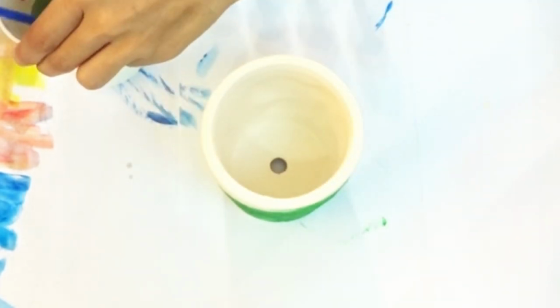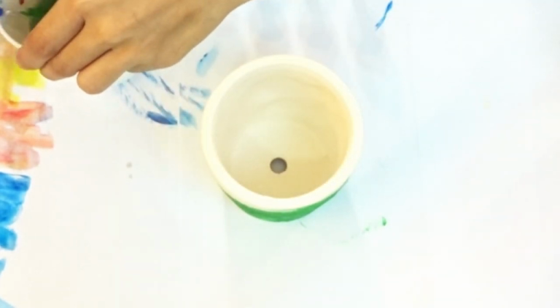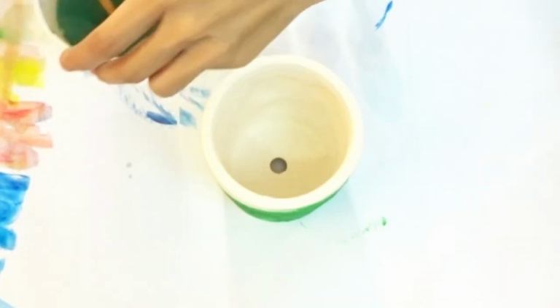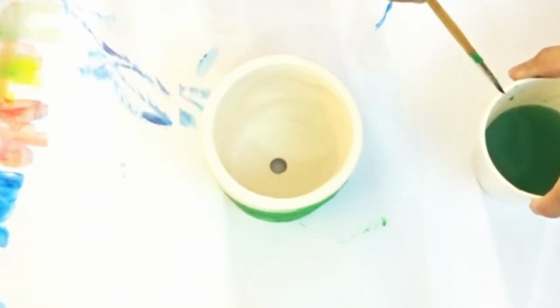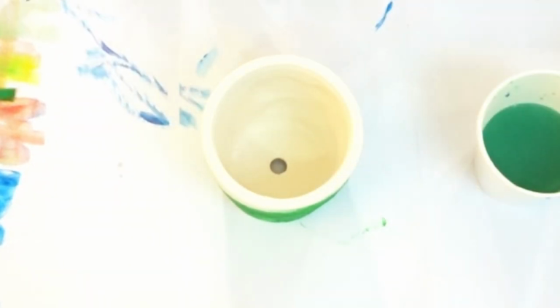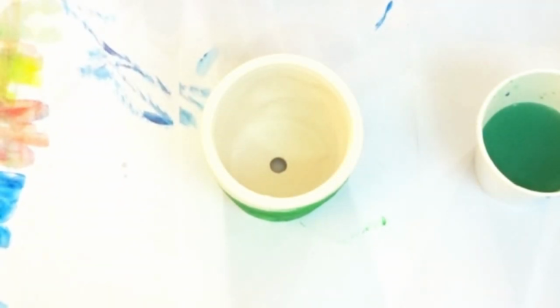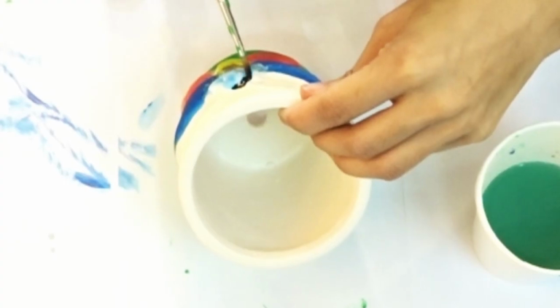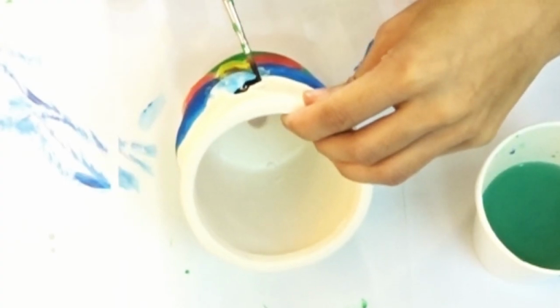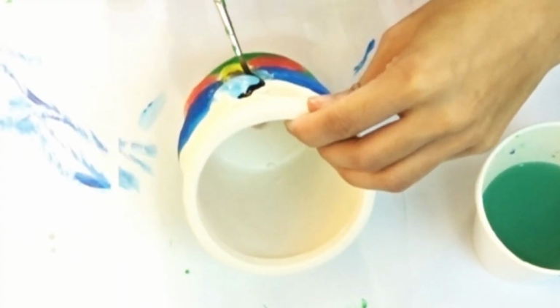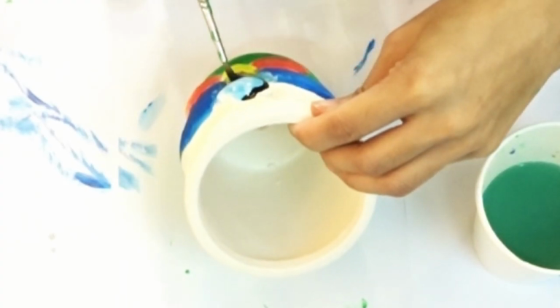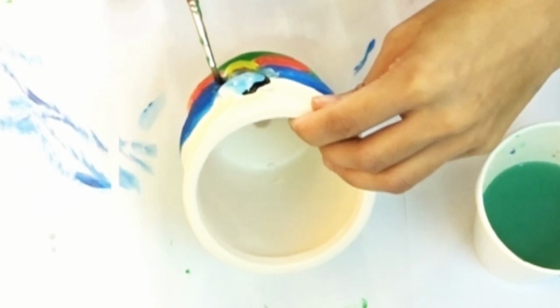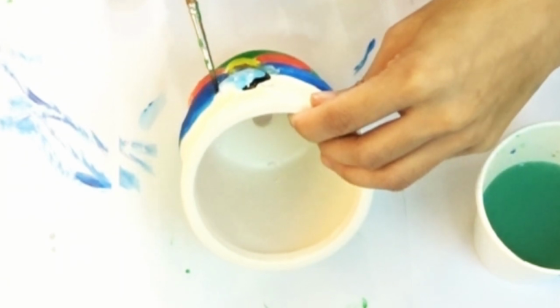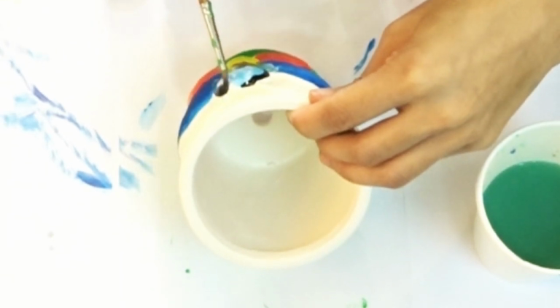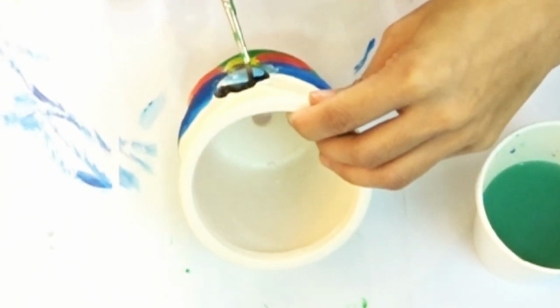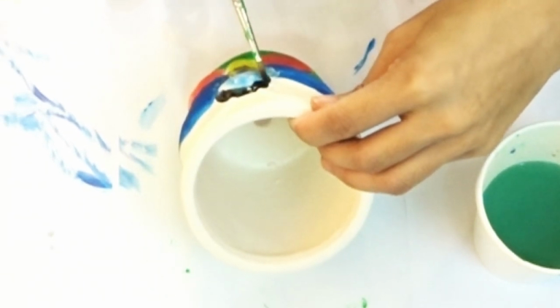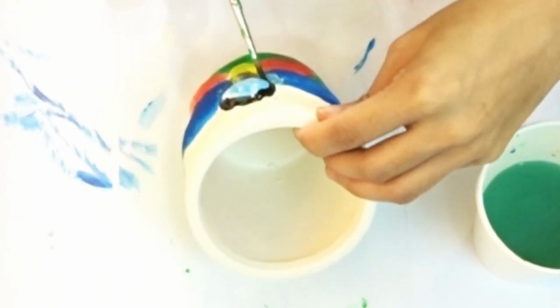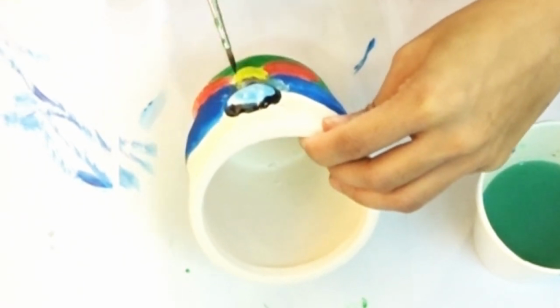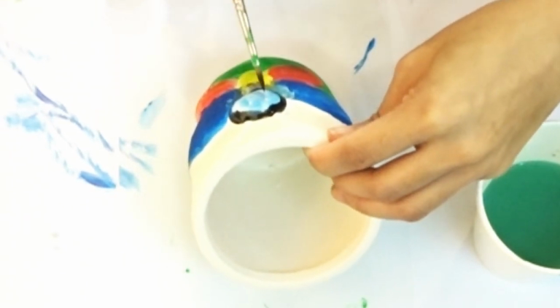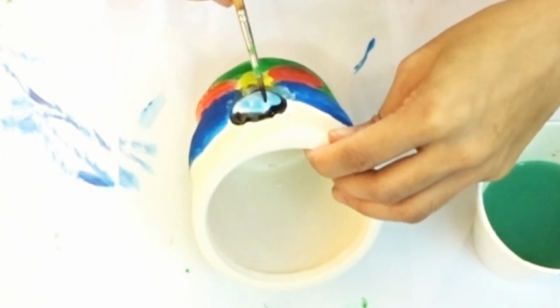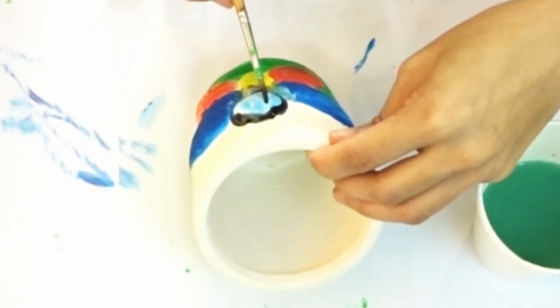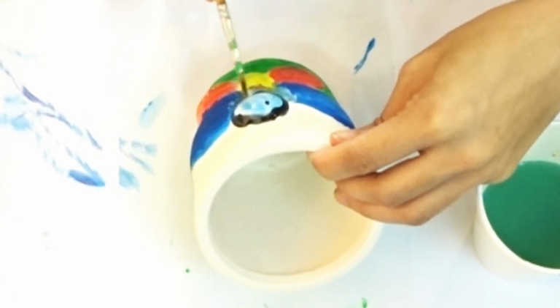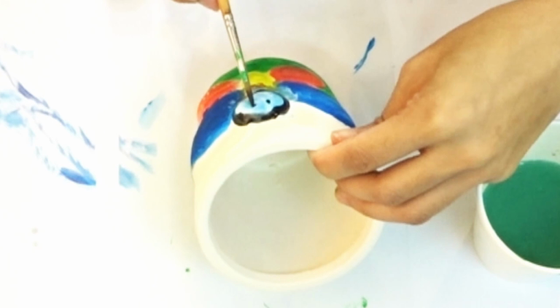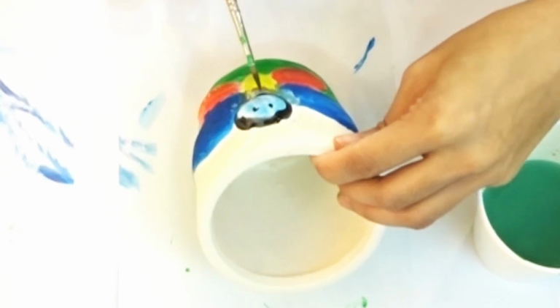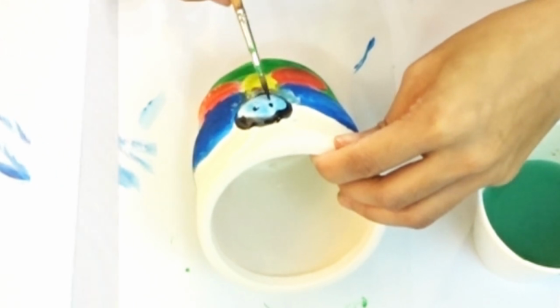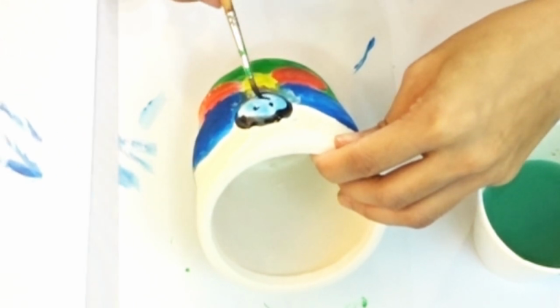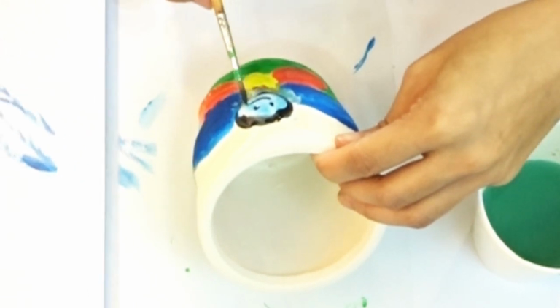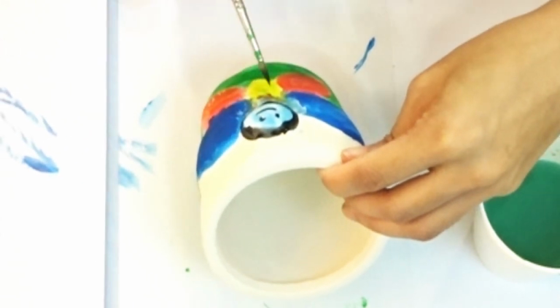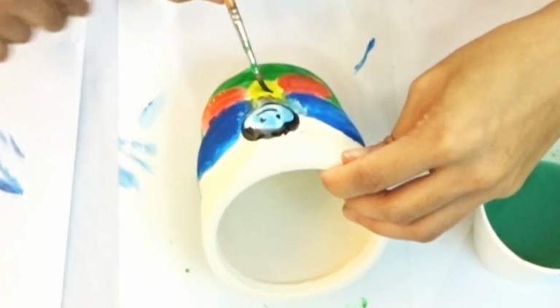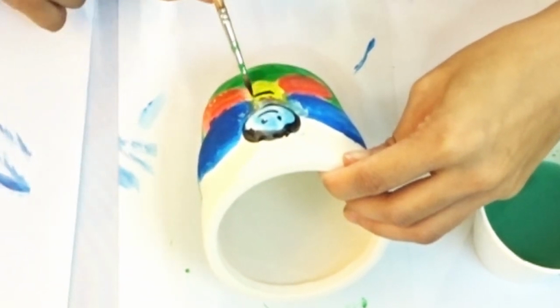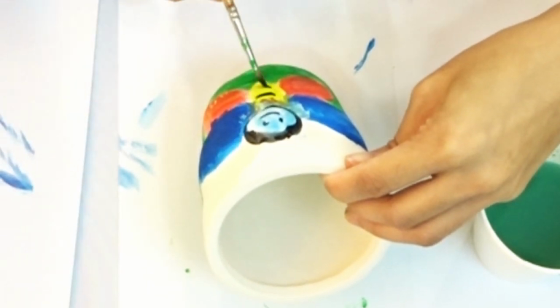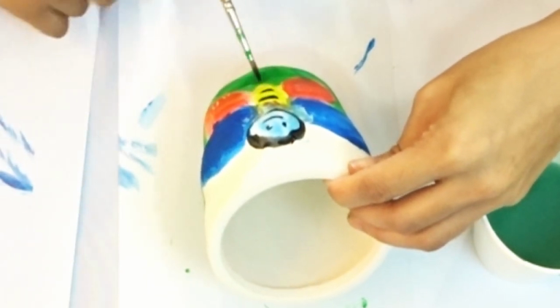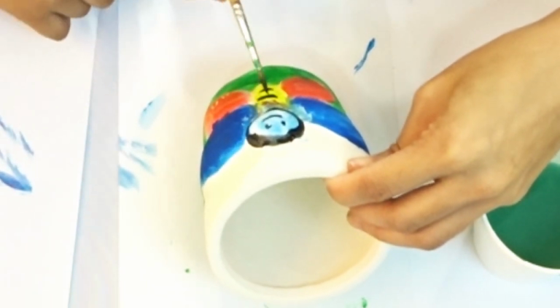Now we can add some finishing touches to our little craft. You can put a little face on Mr. Butterfly.